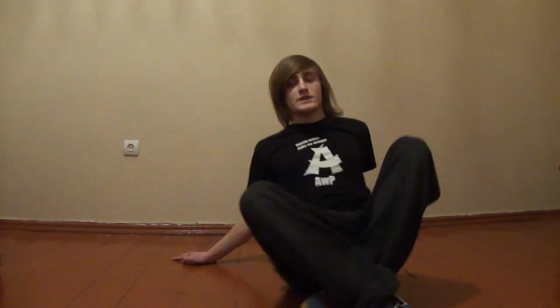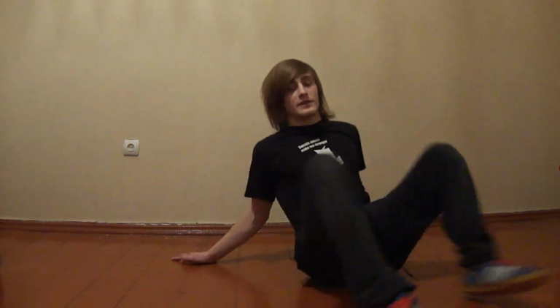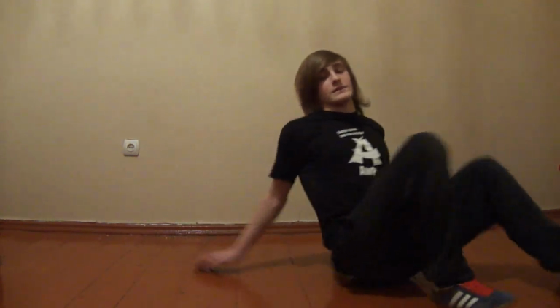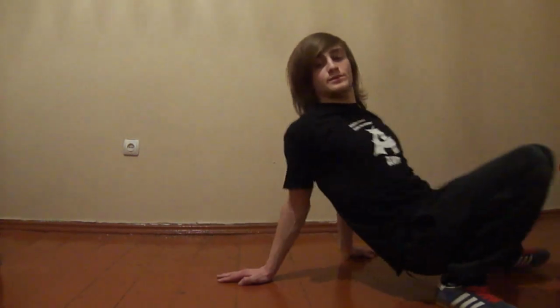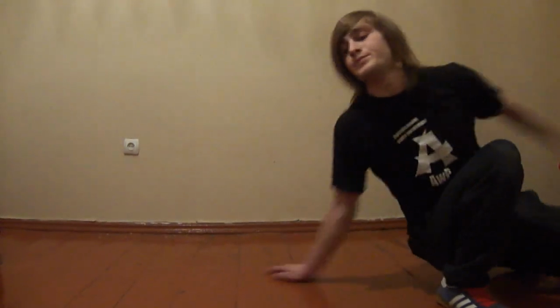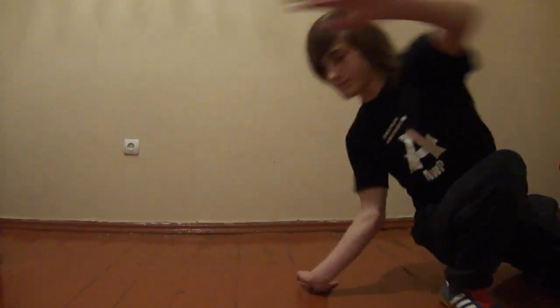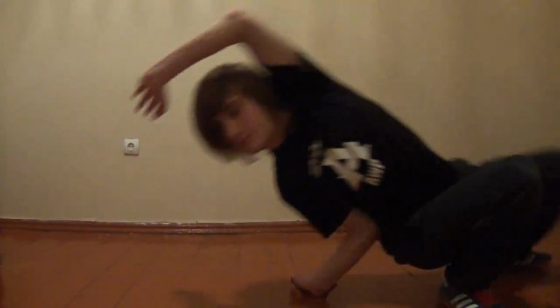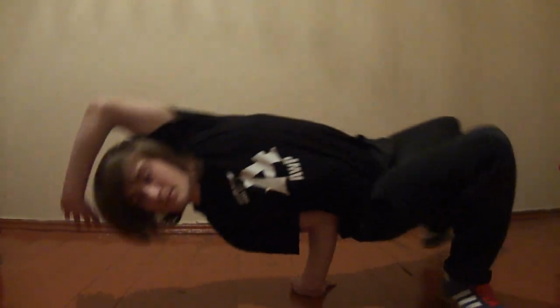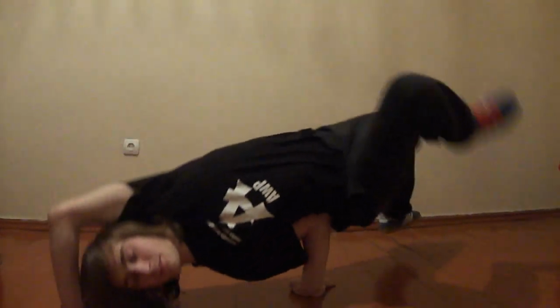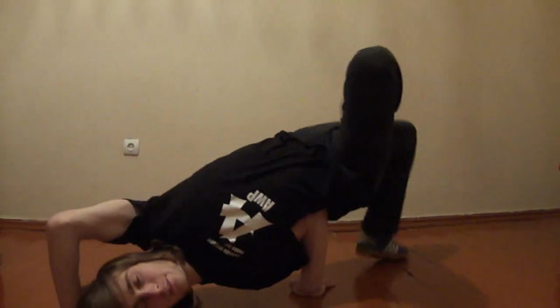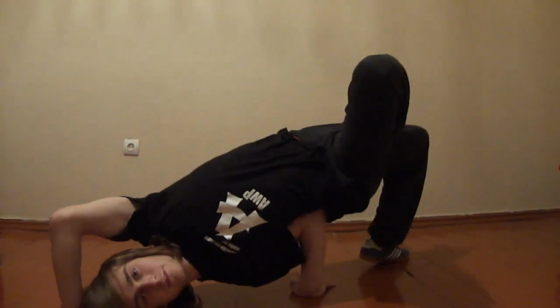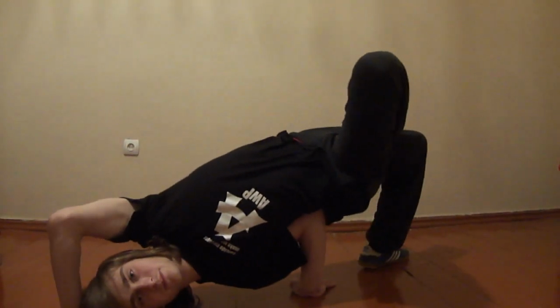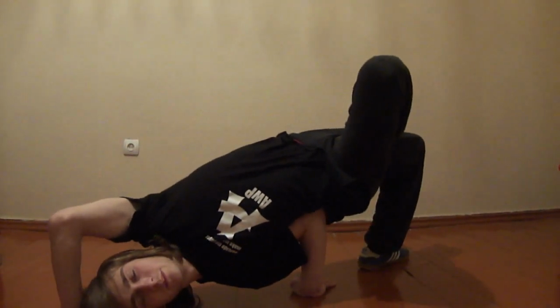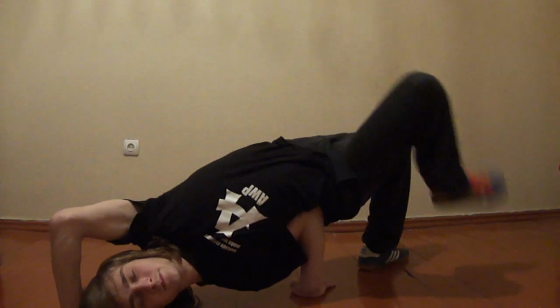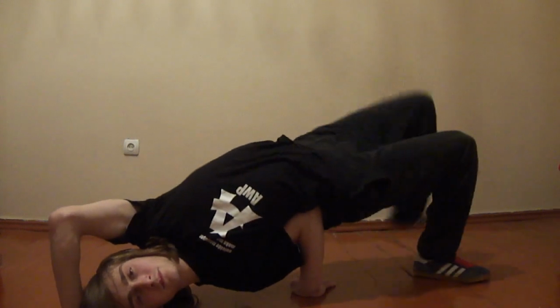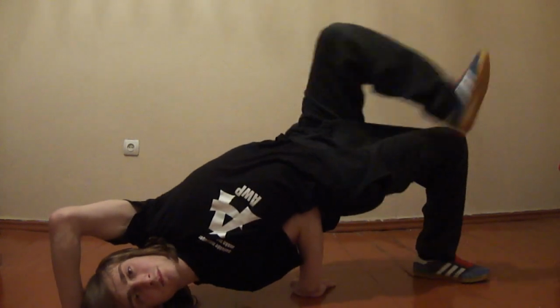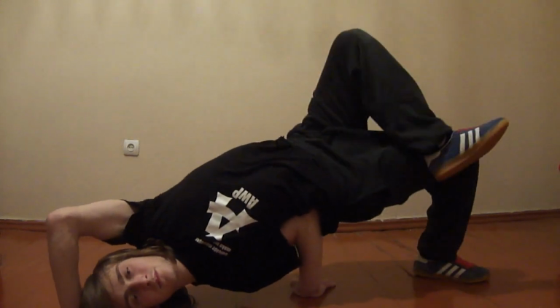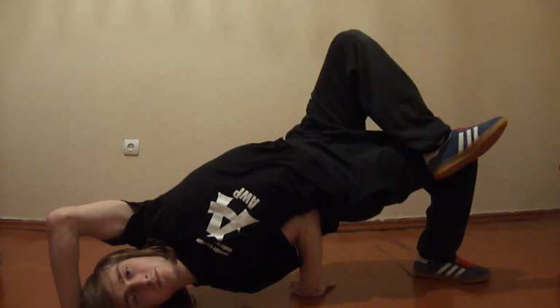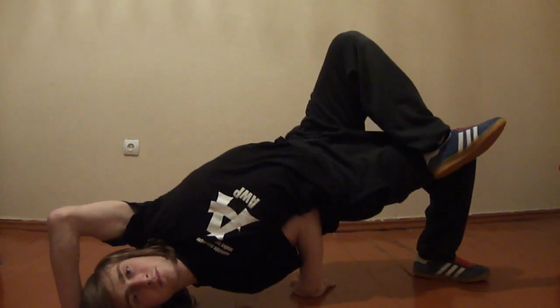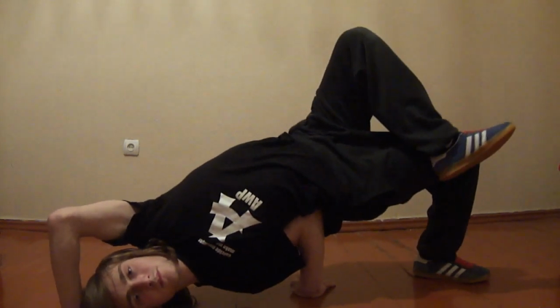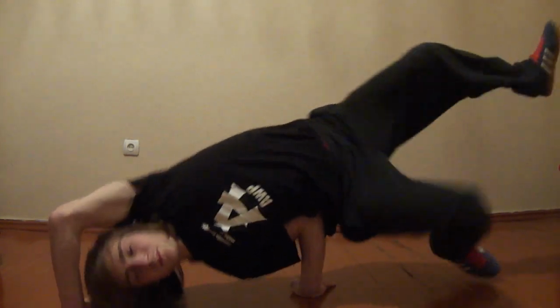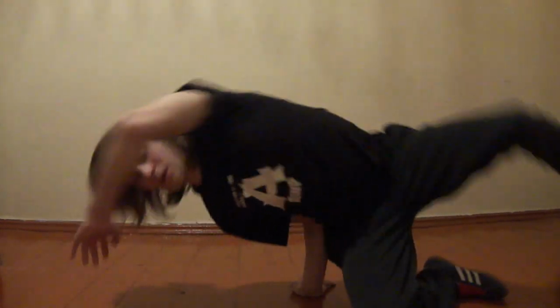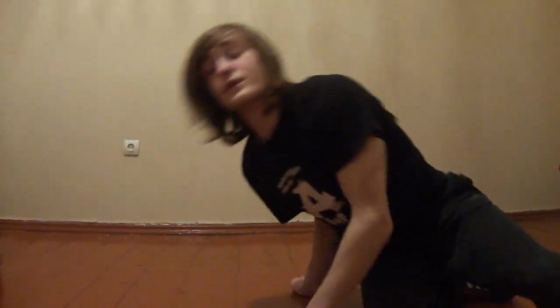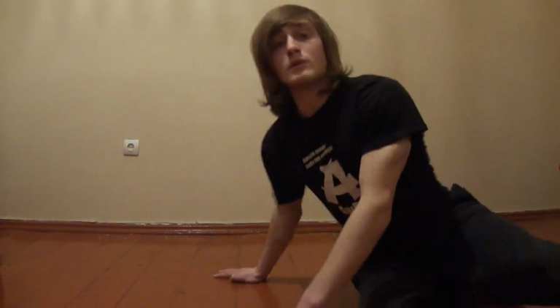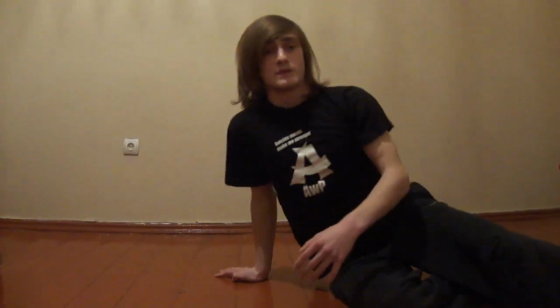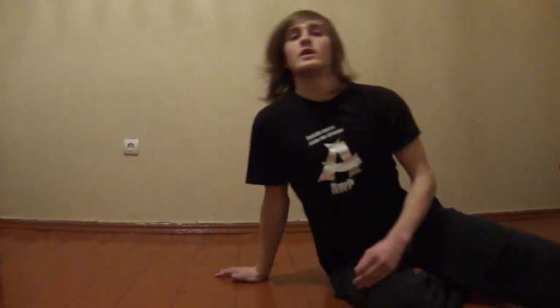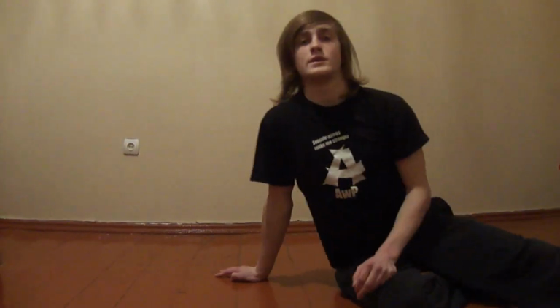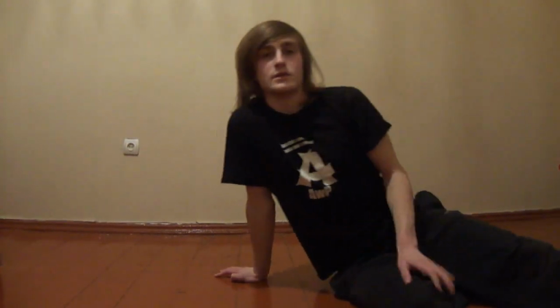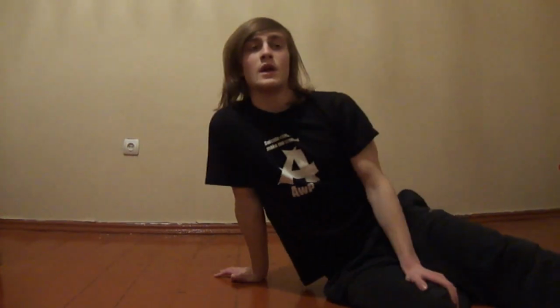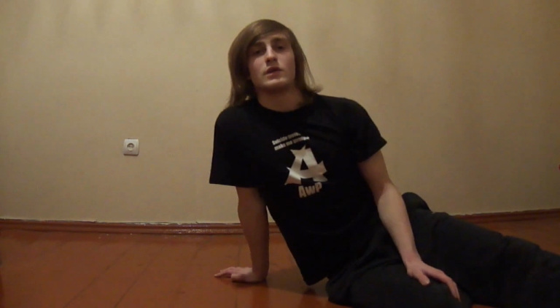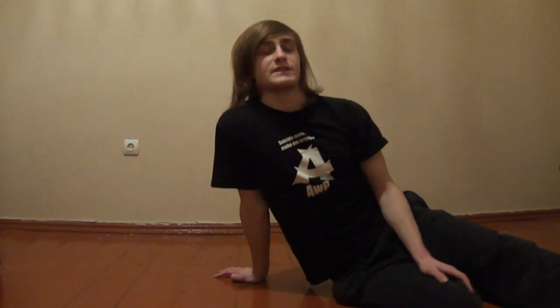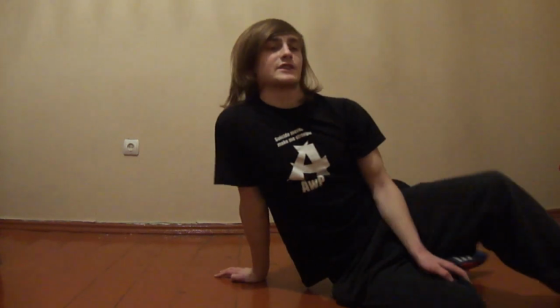Check this first move. If you can do this move, you can do your first air chair.